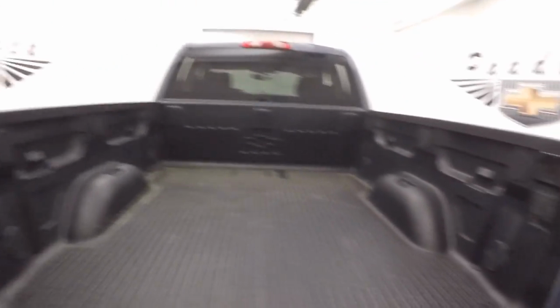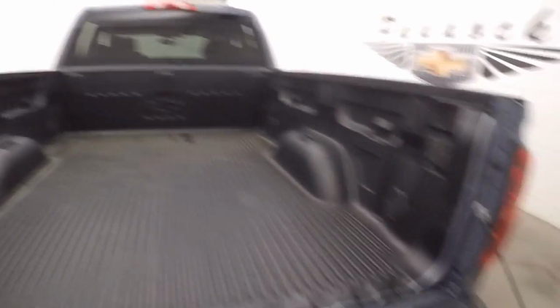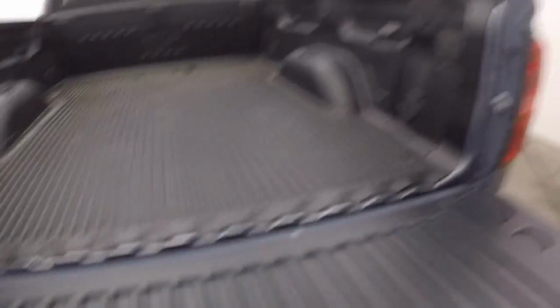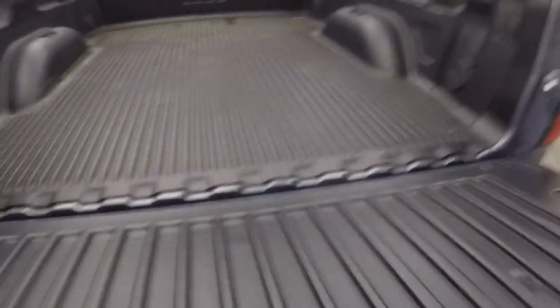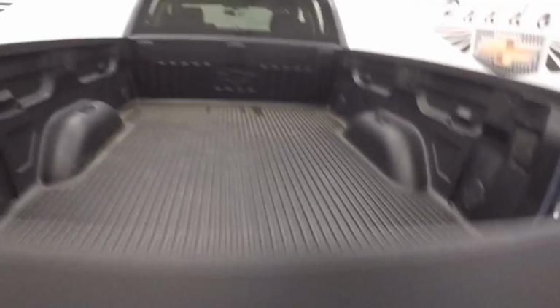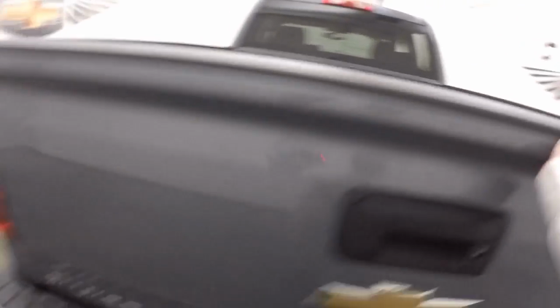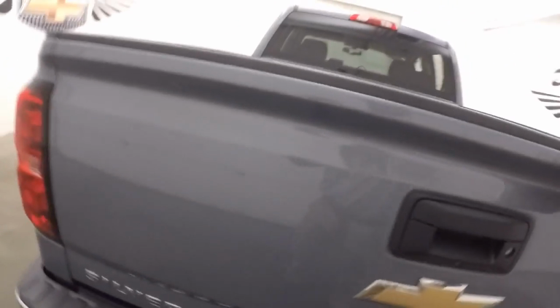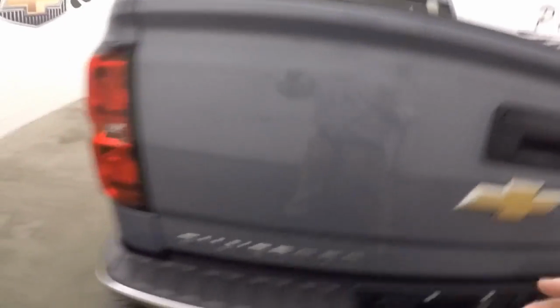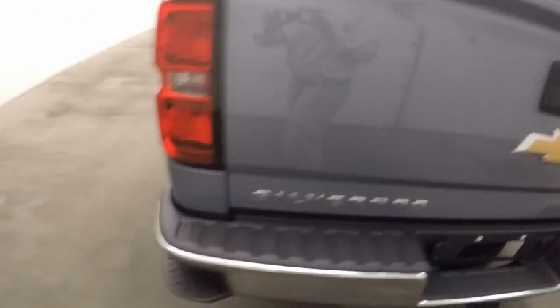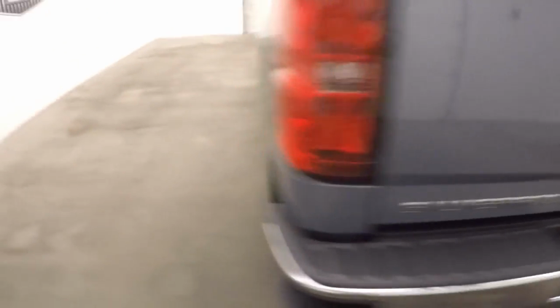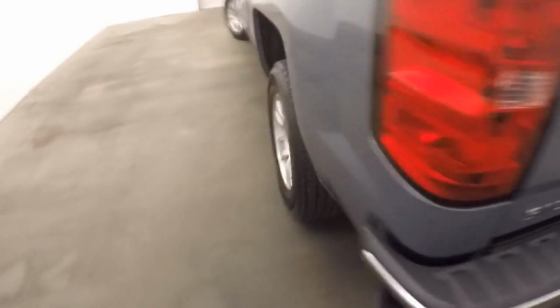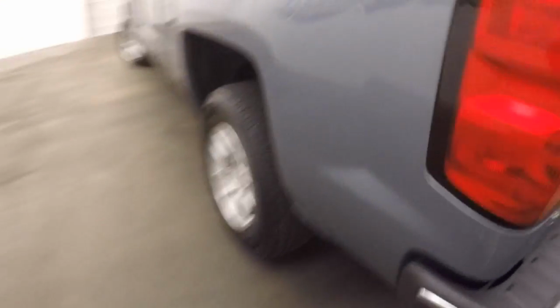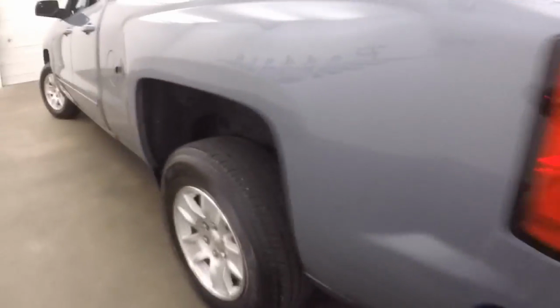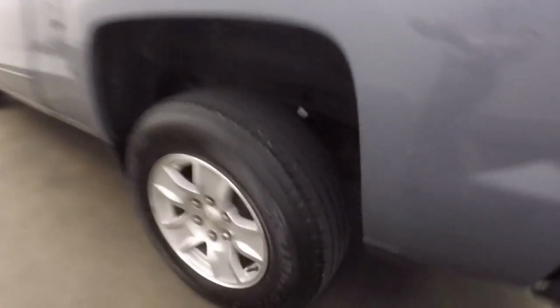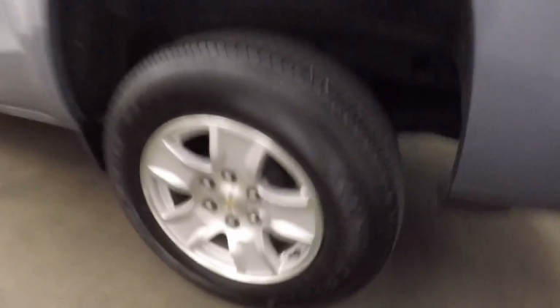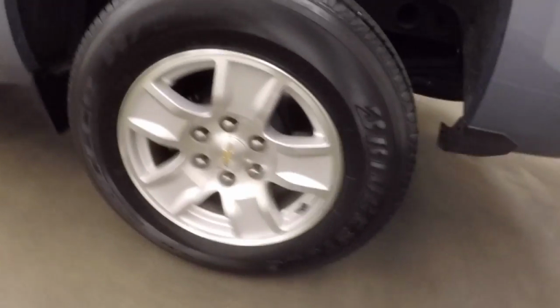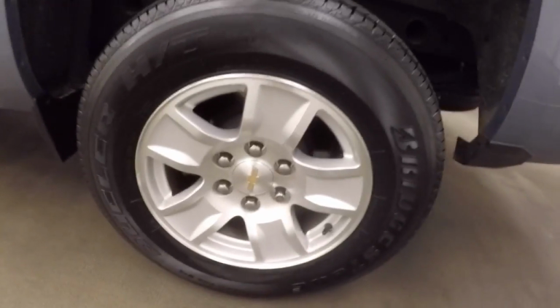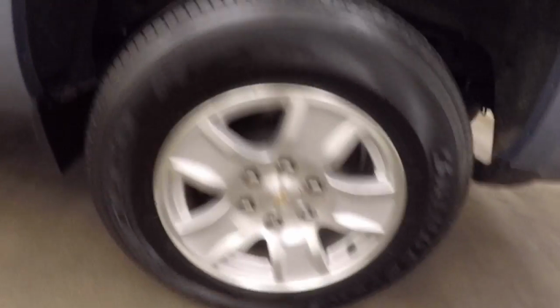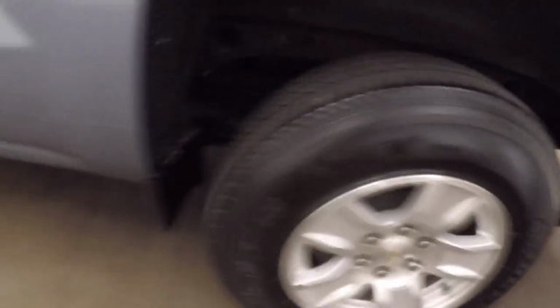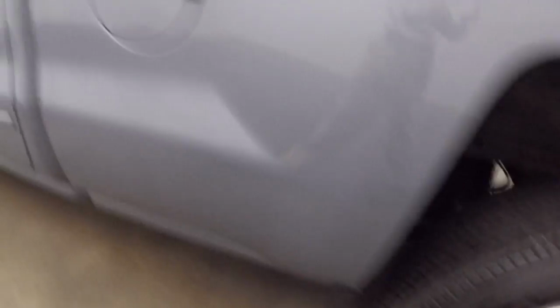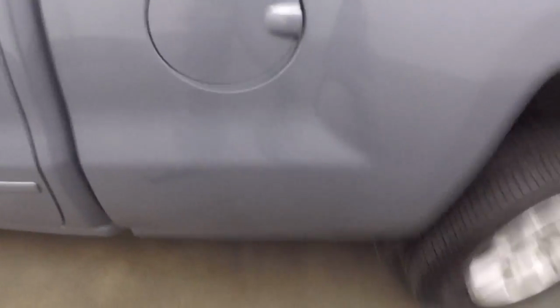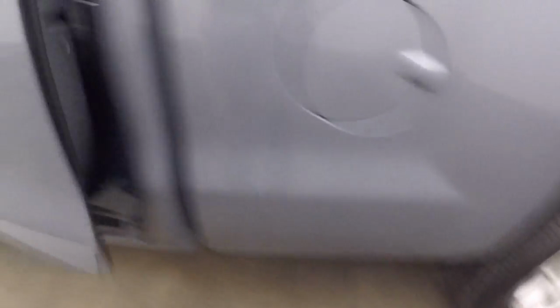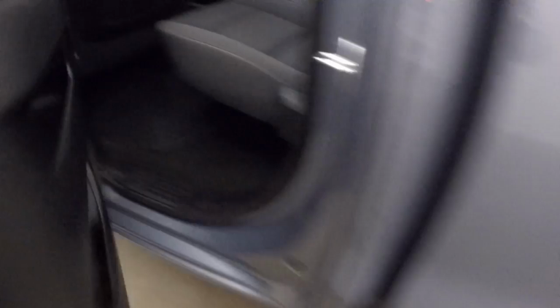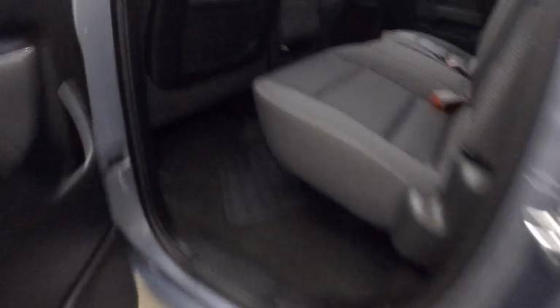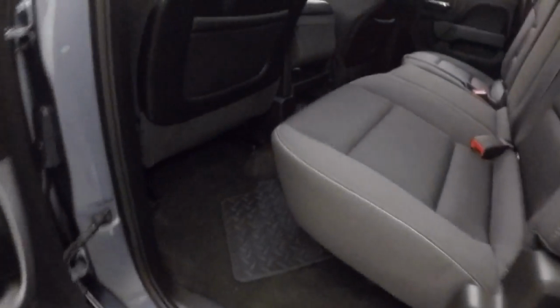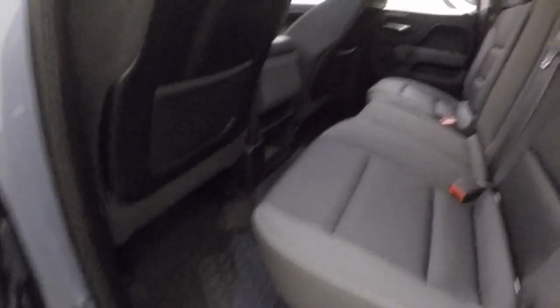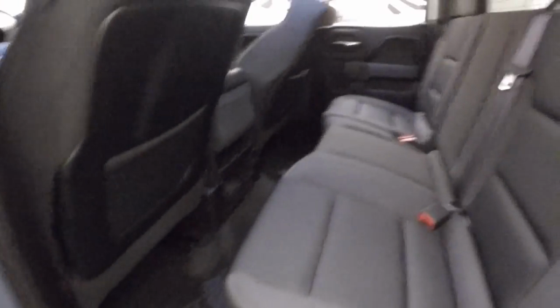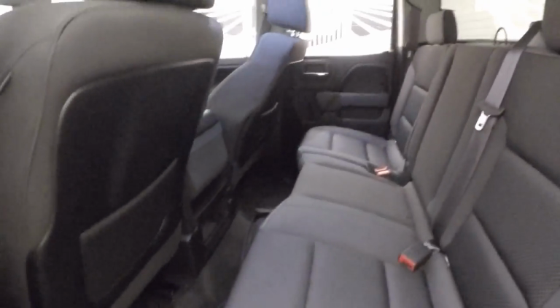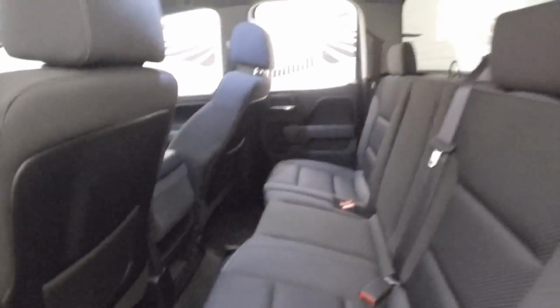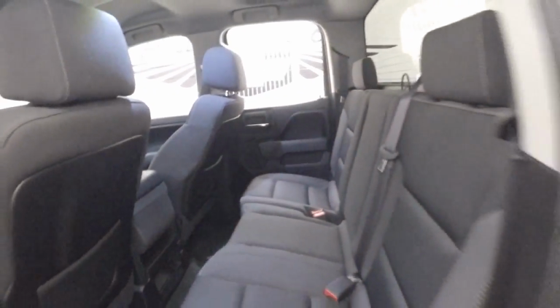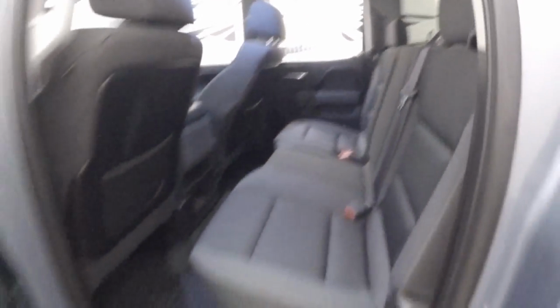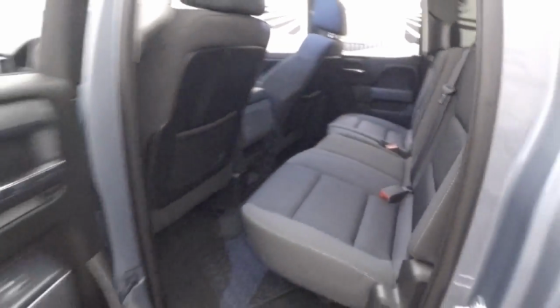Bed's in great shape. Exteriors in good shape. Plenty of room for your passengers.